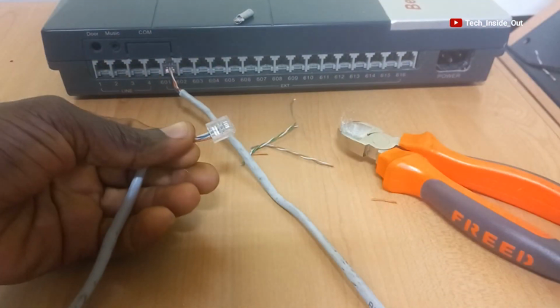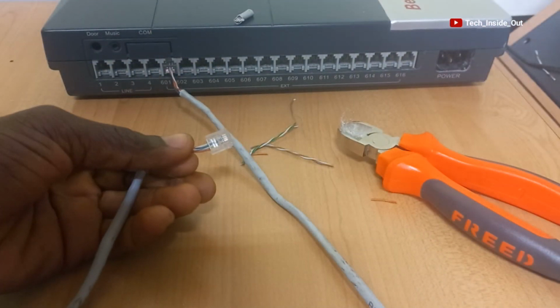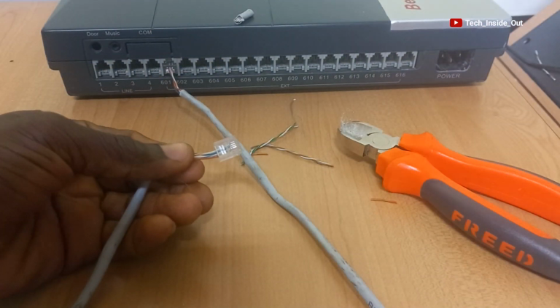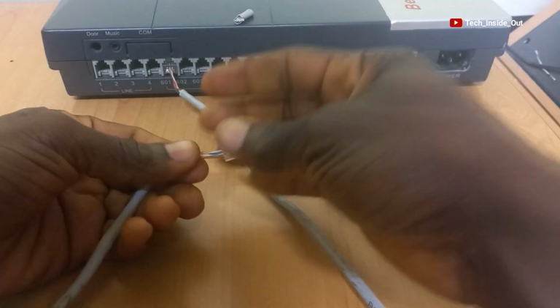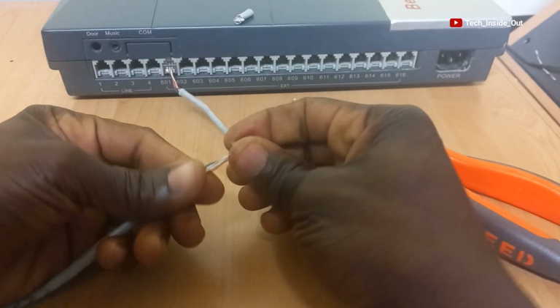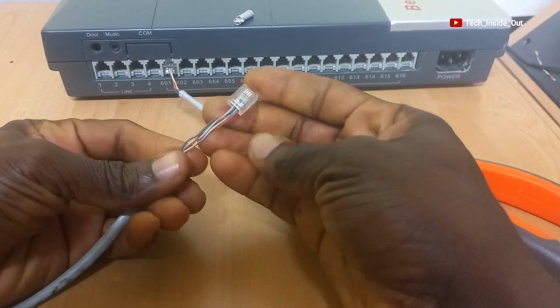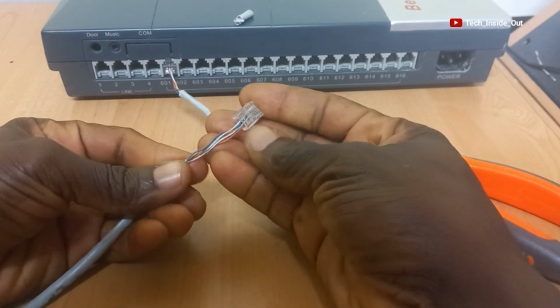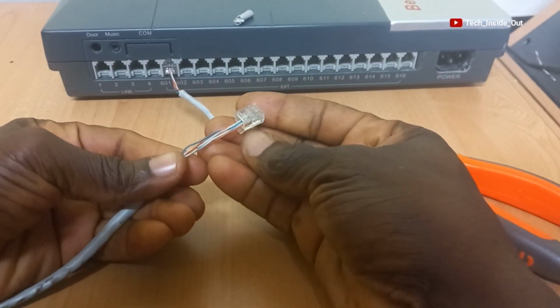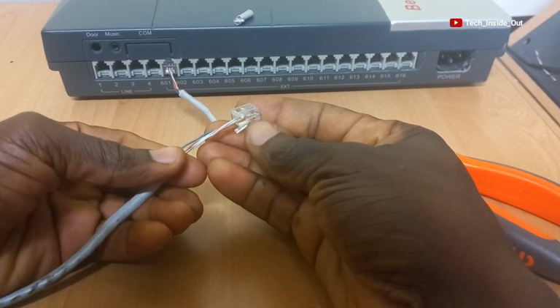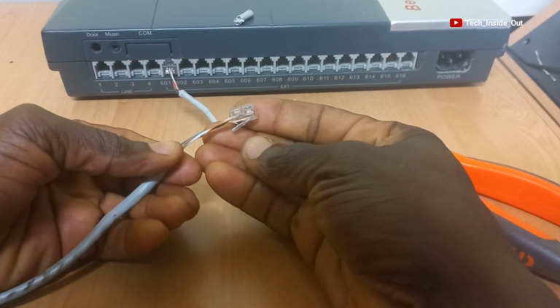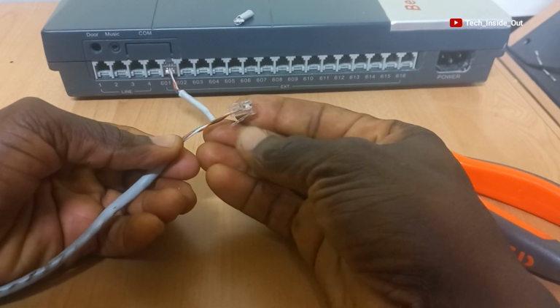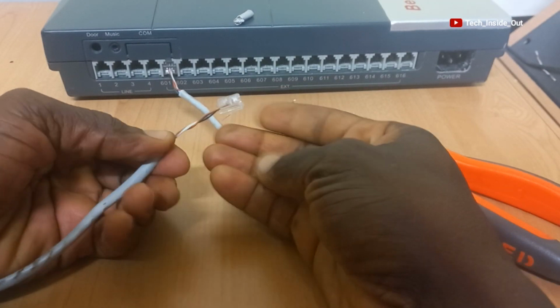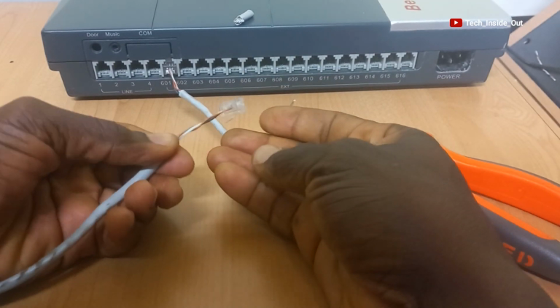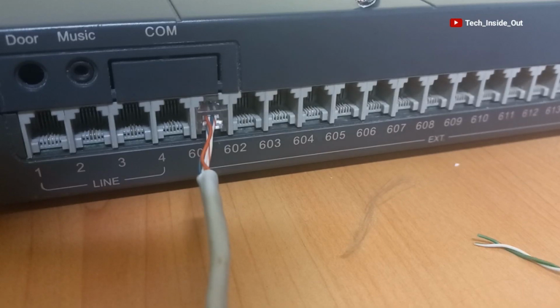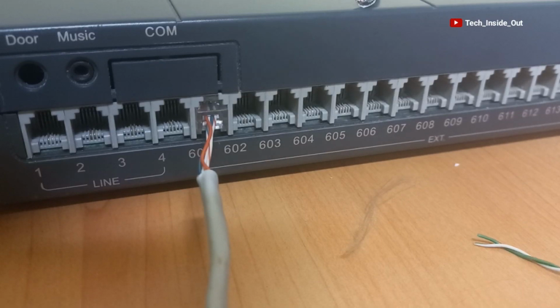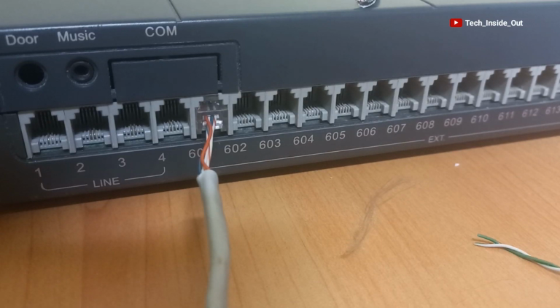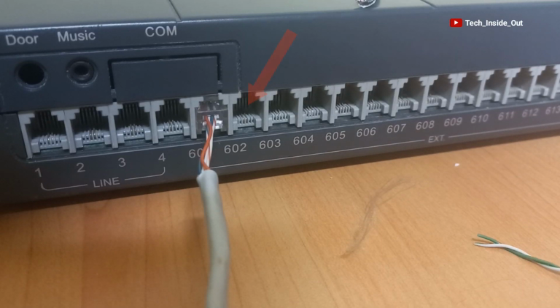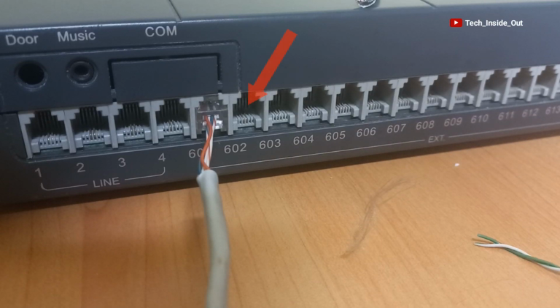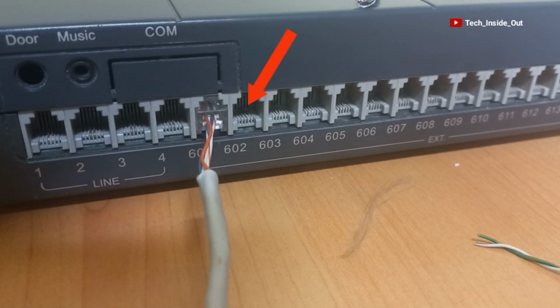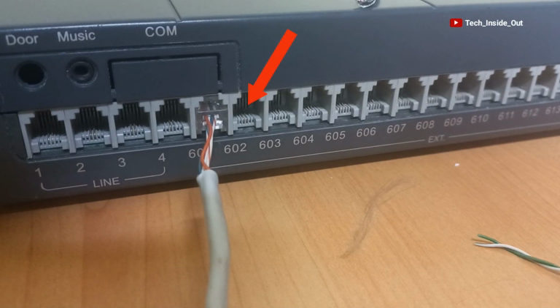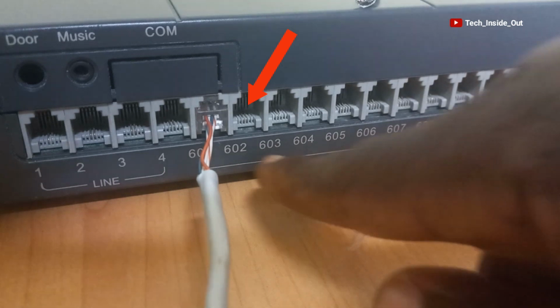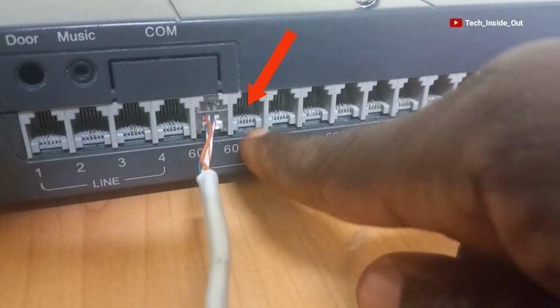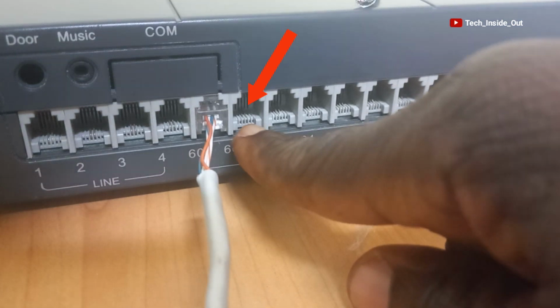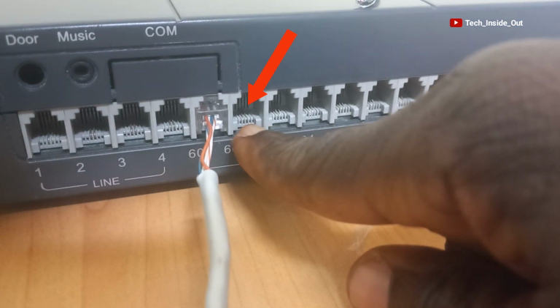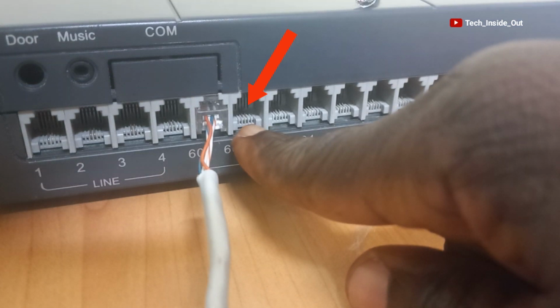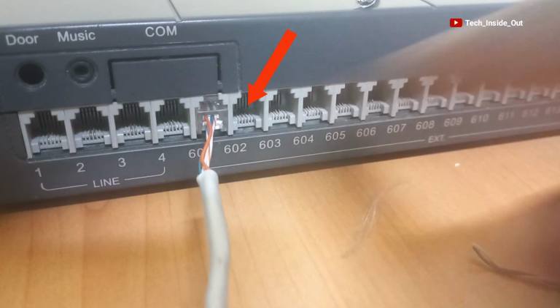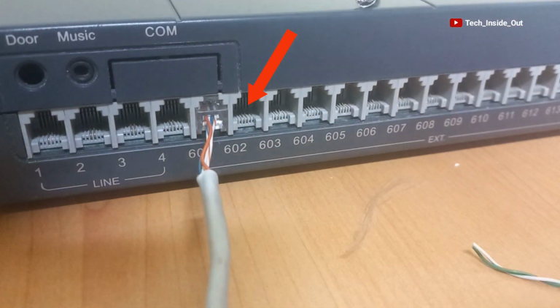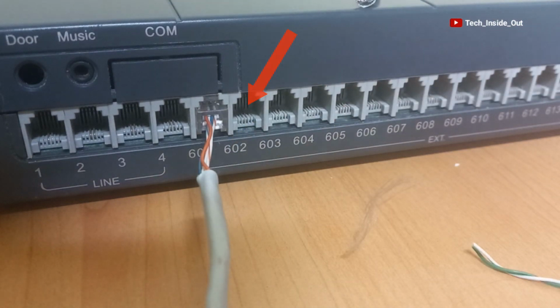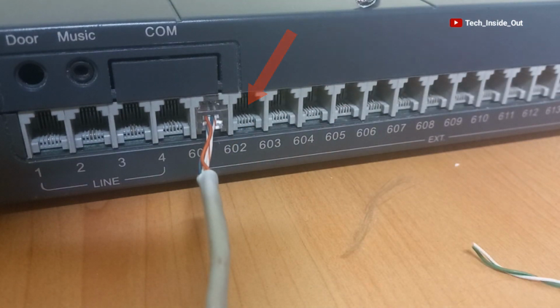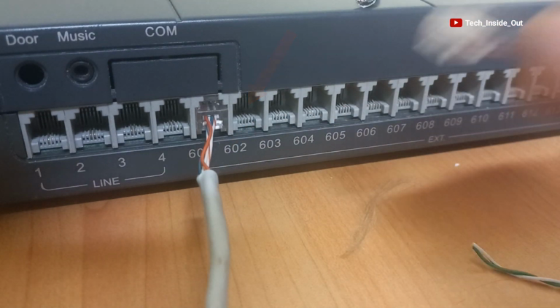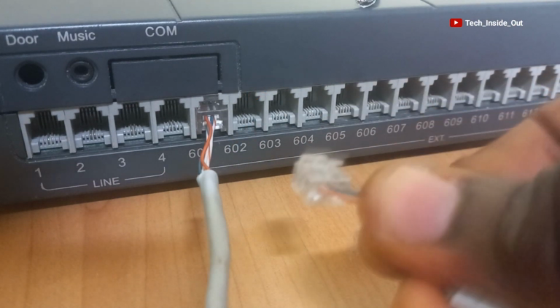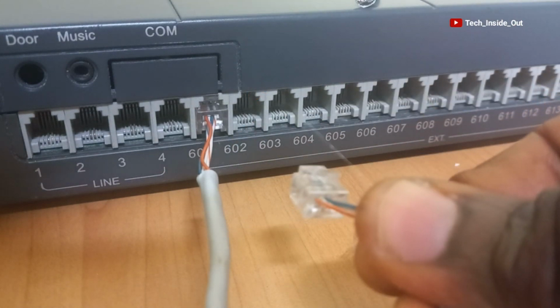My second cable is ready. I will be placing it into extension jack 2, which is 602 here, so I'll plug it in.